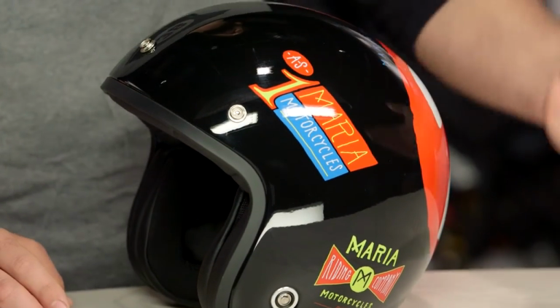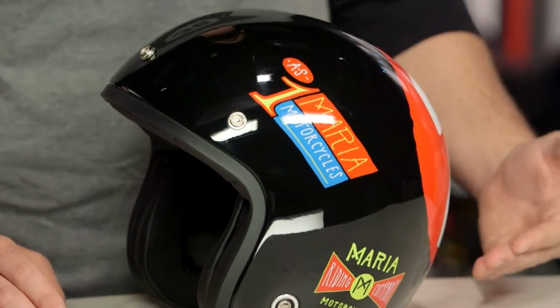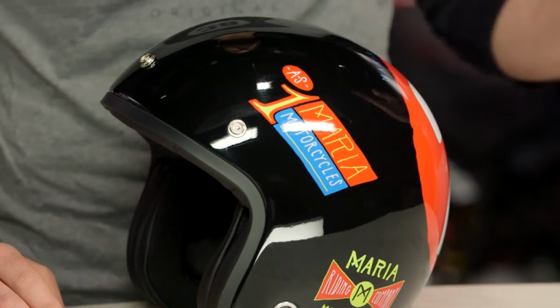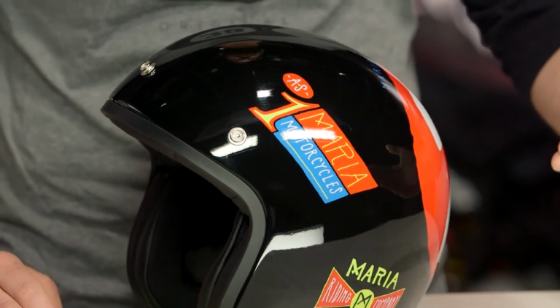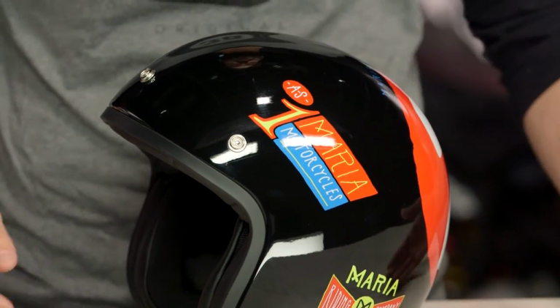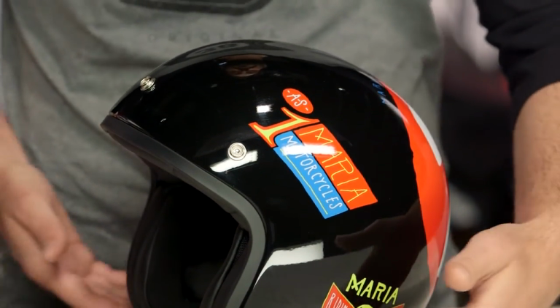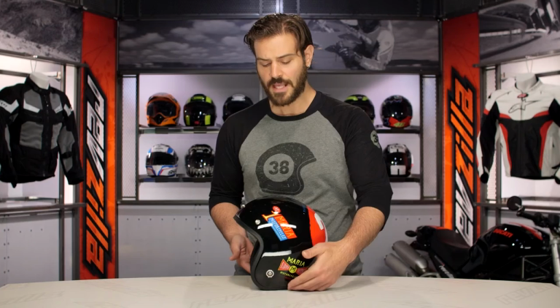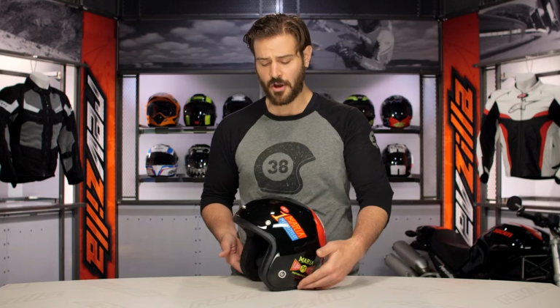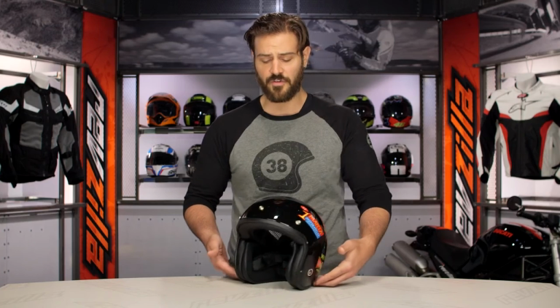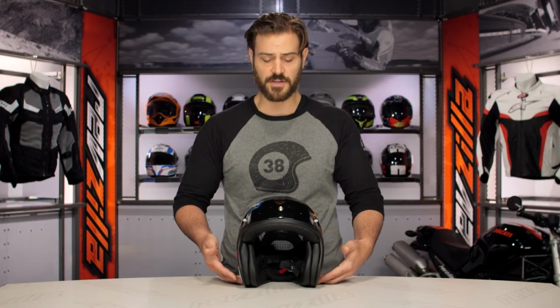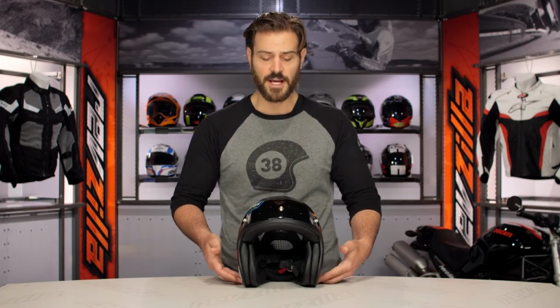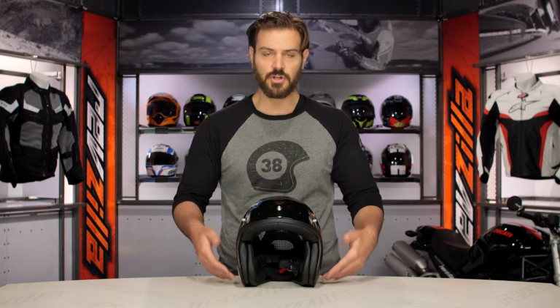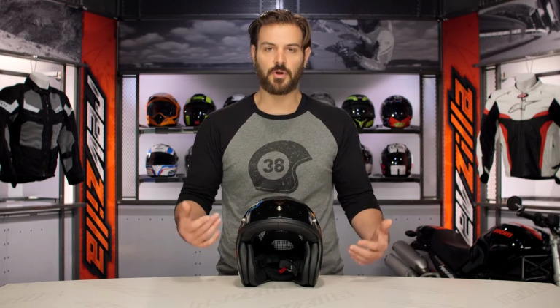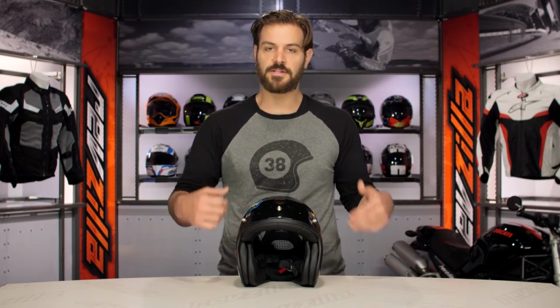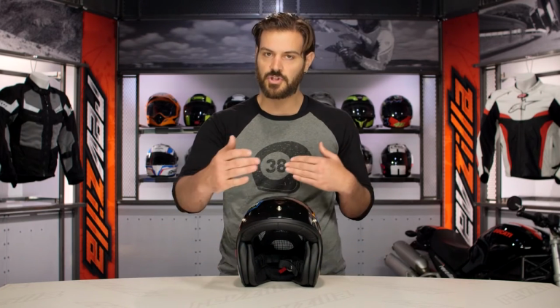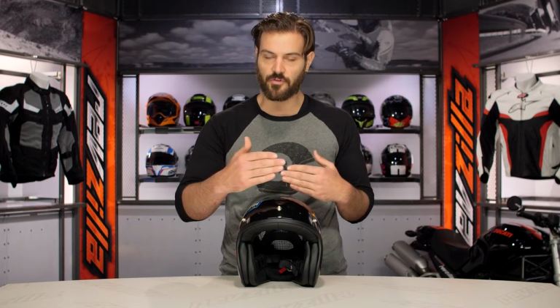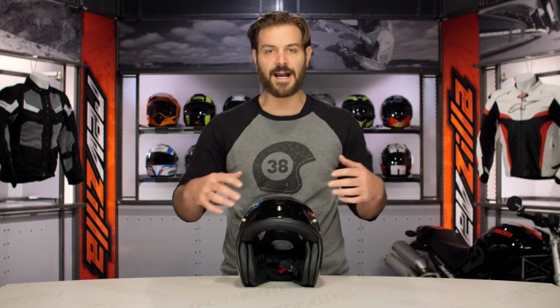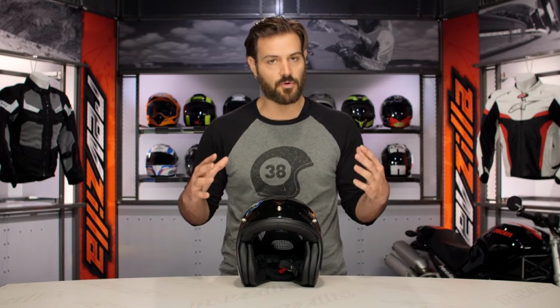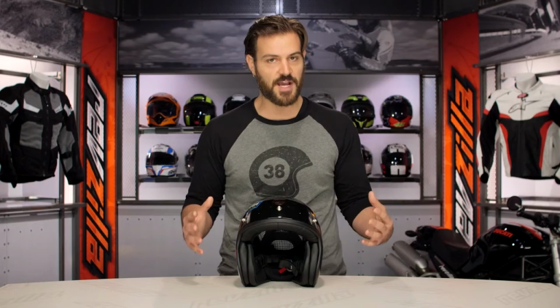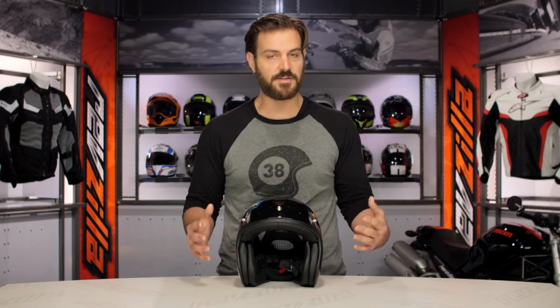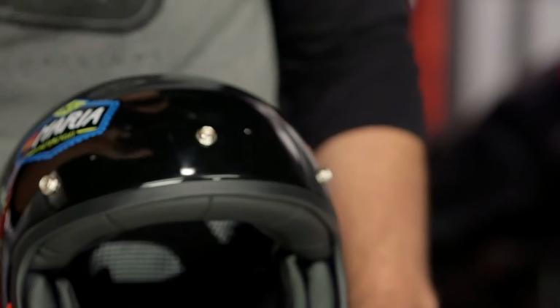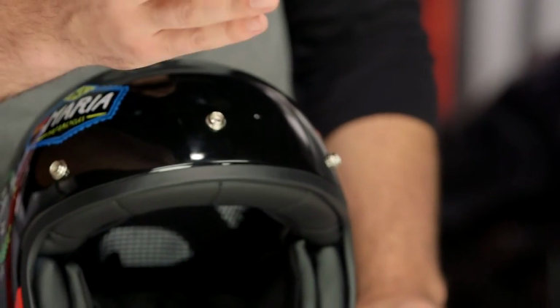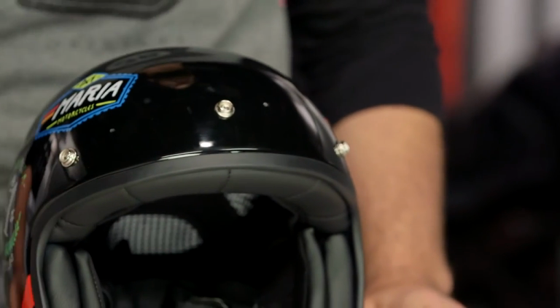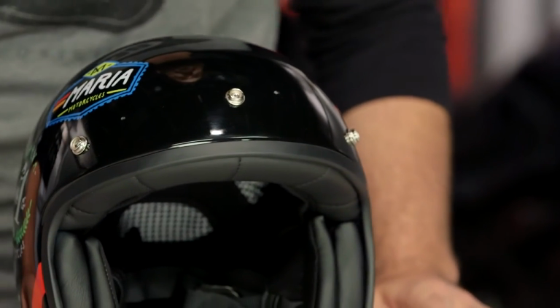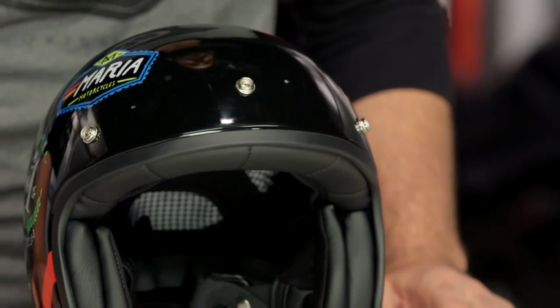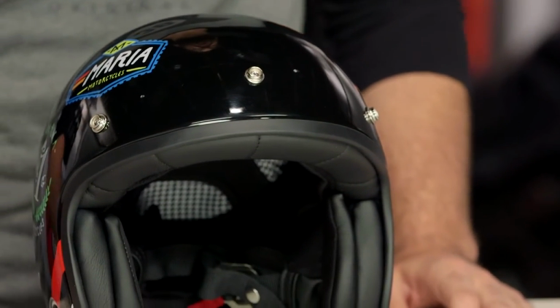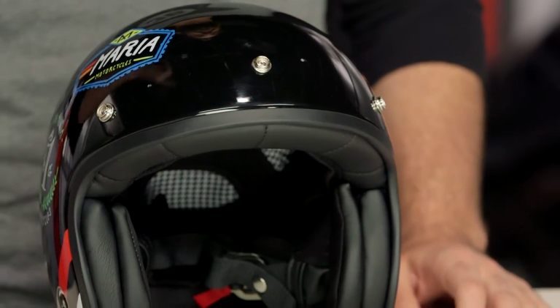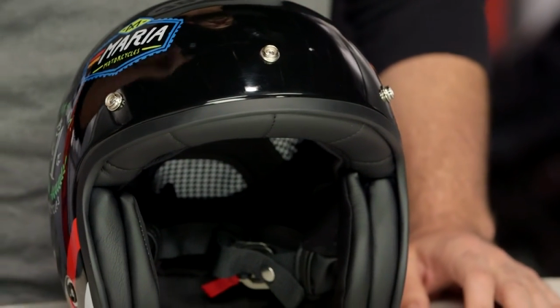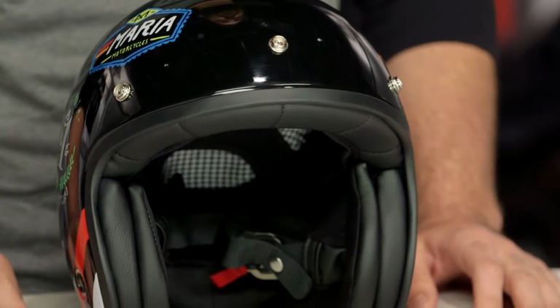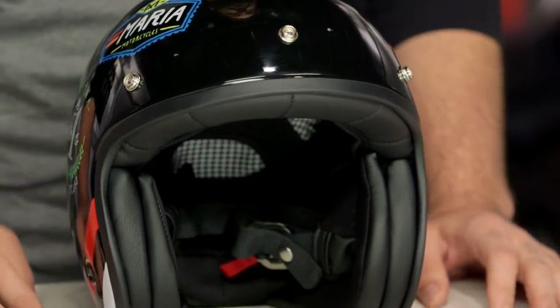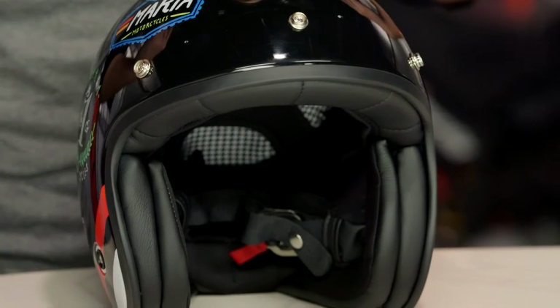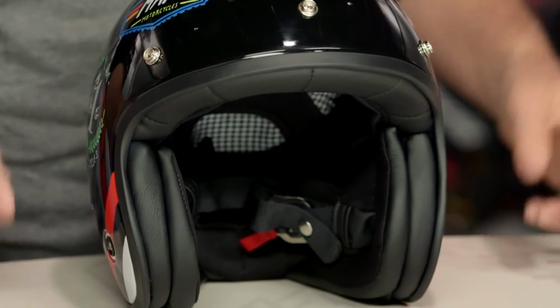It's going to be ECE and DOT certified. When we're talking about fitment, it's going to be a neutral oval — that means it's a little bit shorter front to back and a little bit more room on the side of the head. It's really going to work great for folks out there rocking a round head shape.